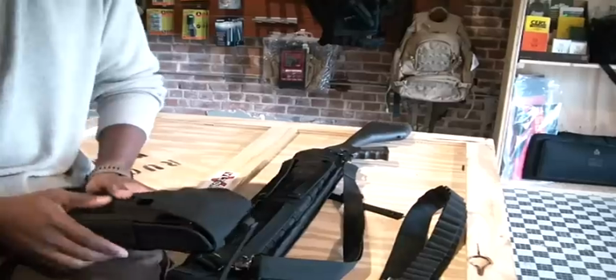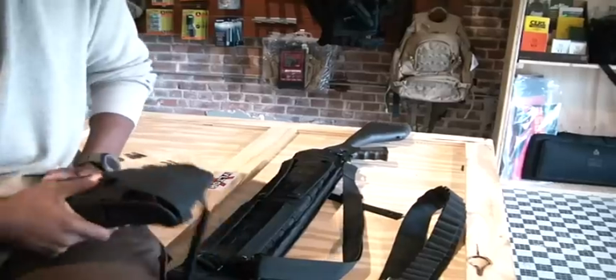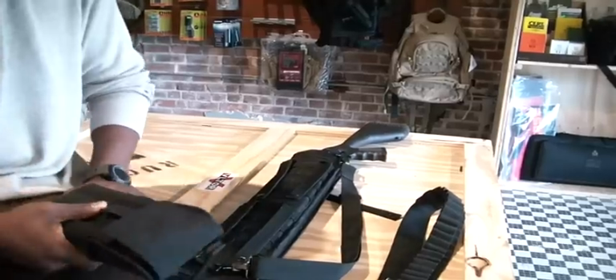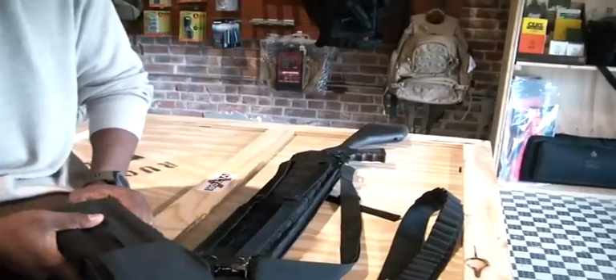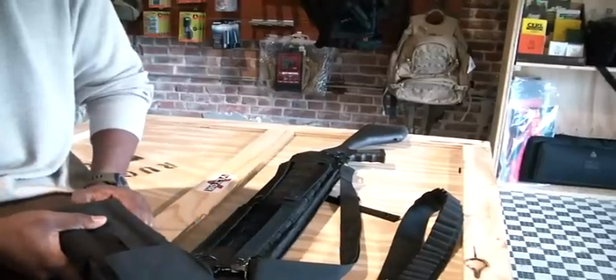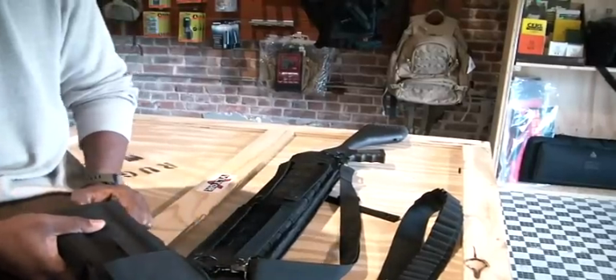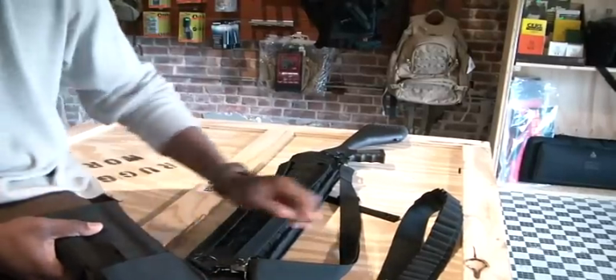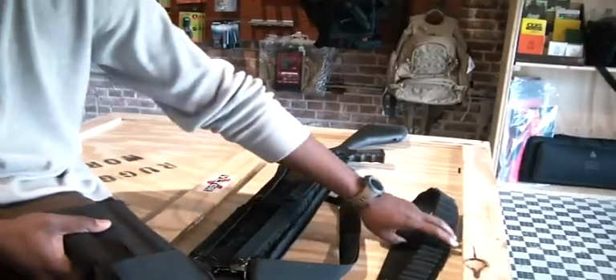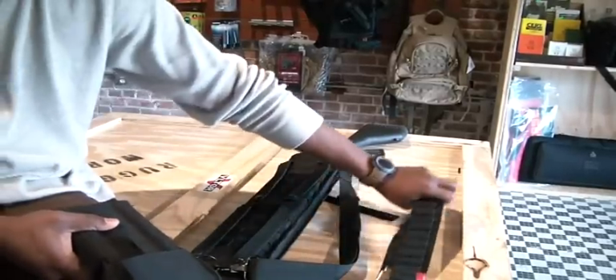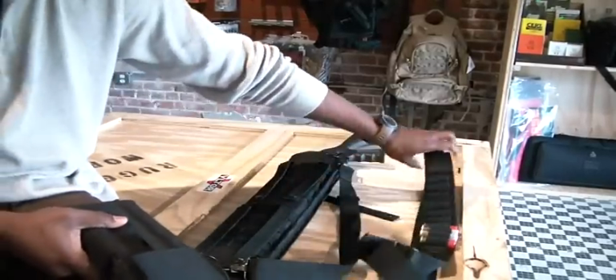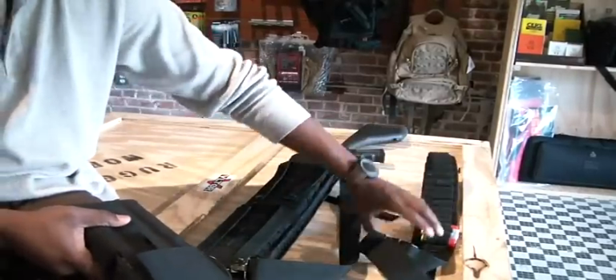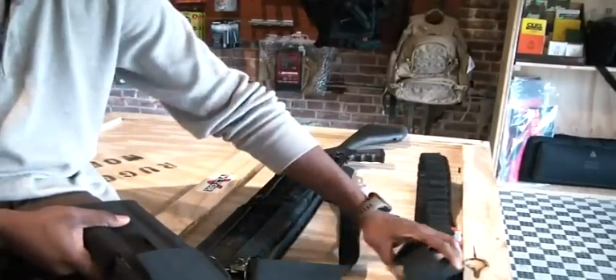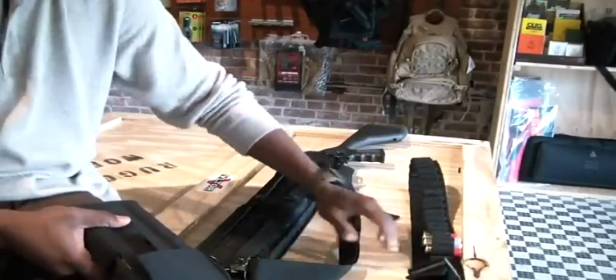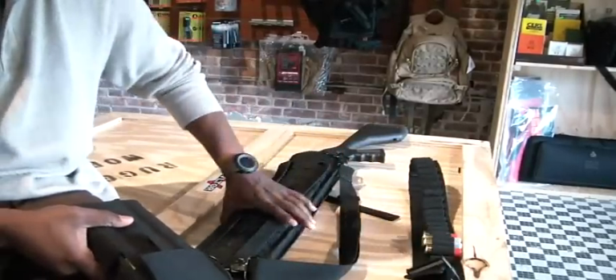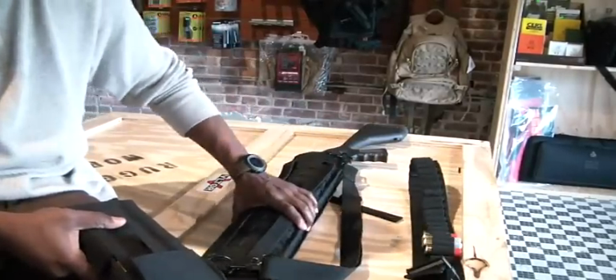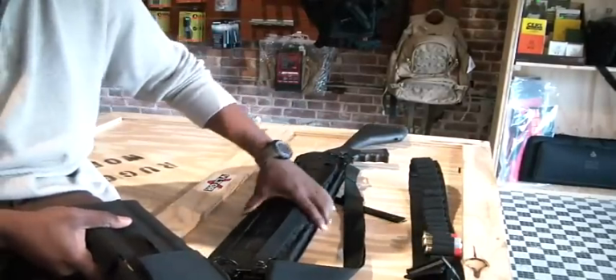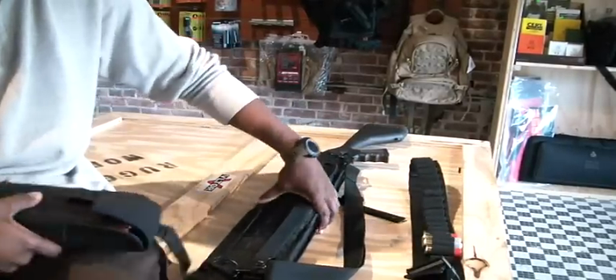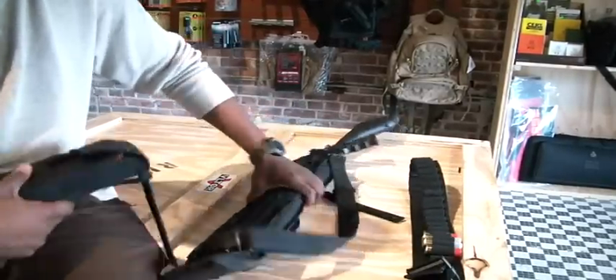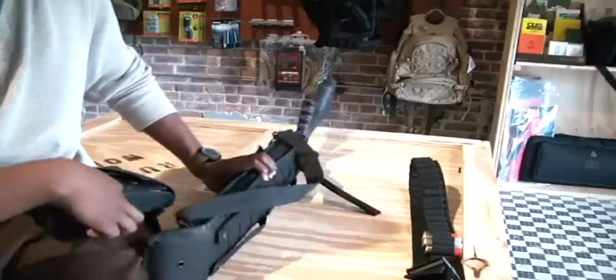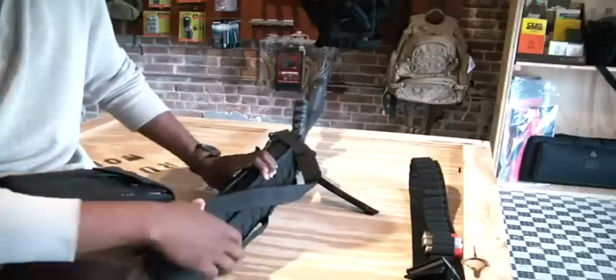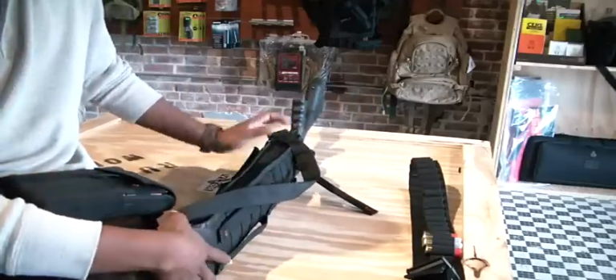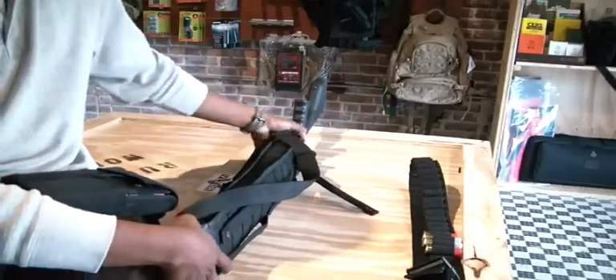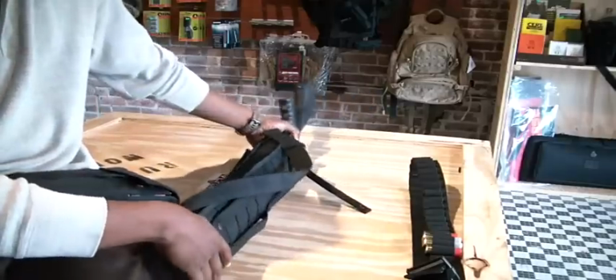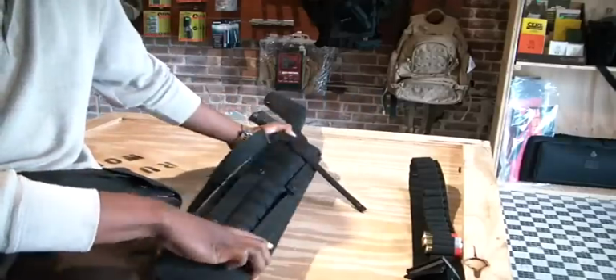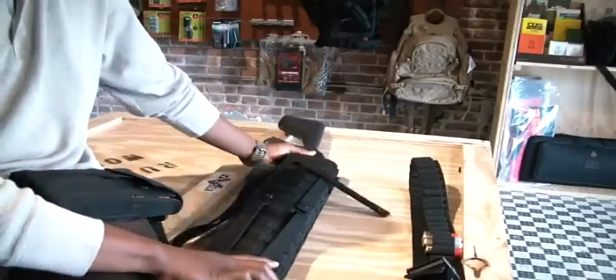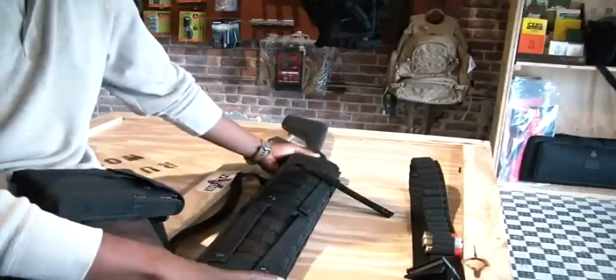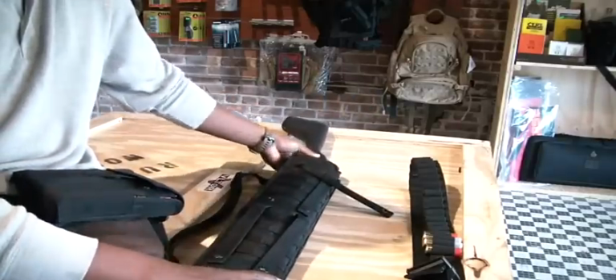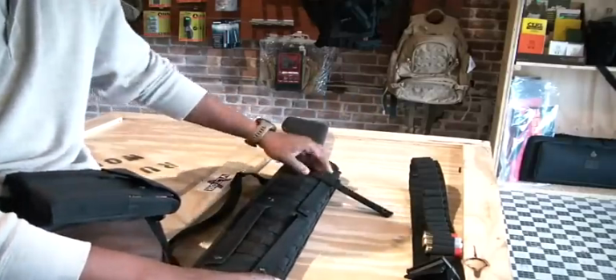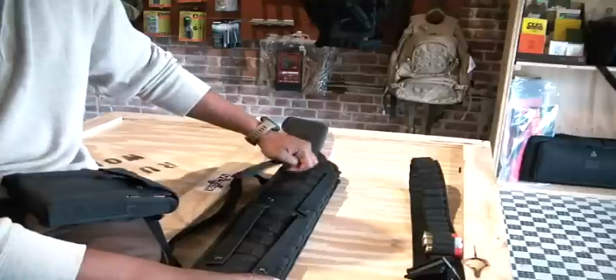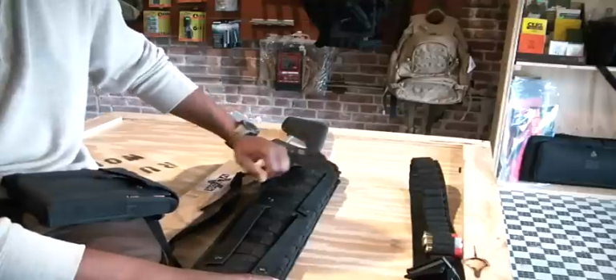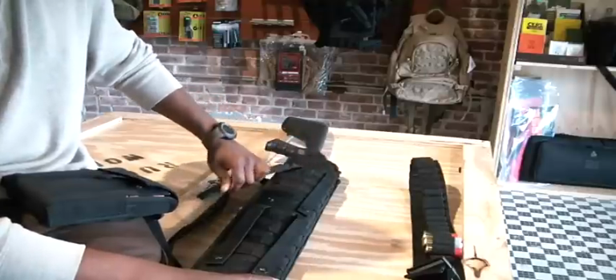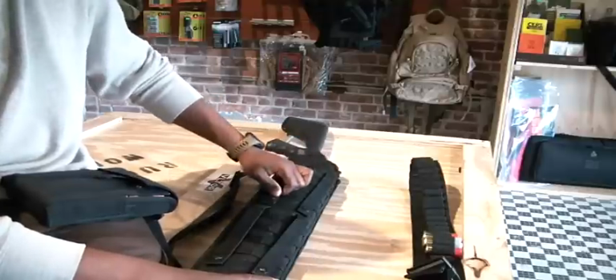What's up everybody, this is Montu coming at you once again. What I'm about to do right now is do a review on two different products we carry here at RuggedWorks.